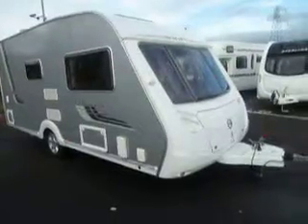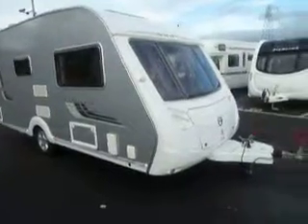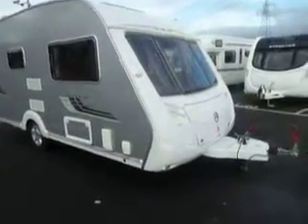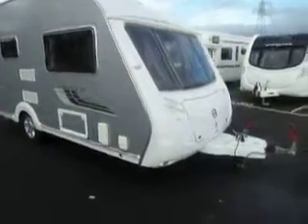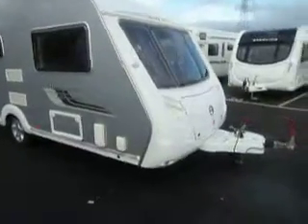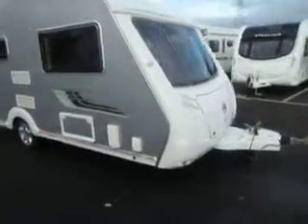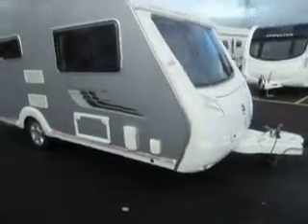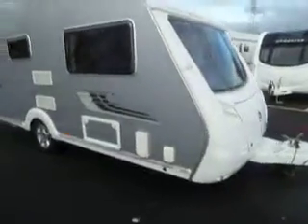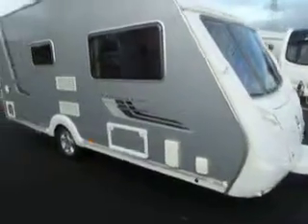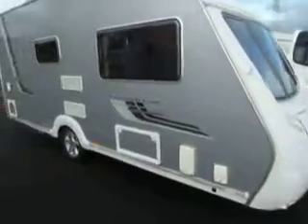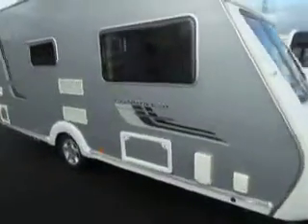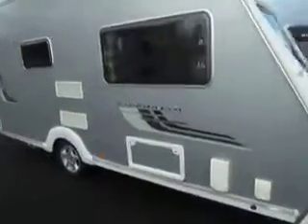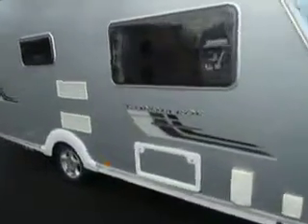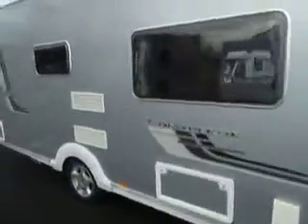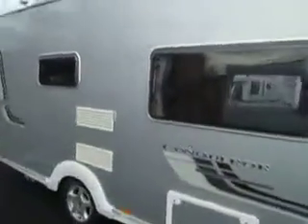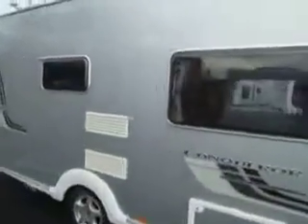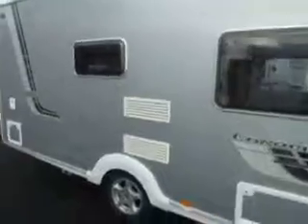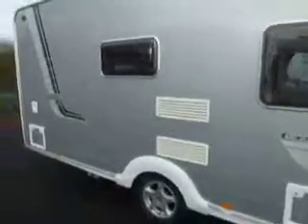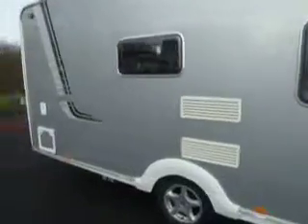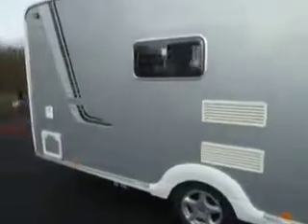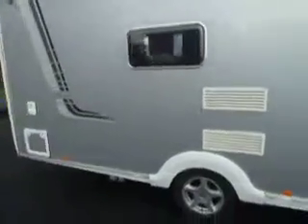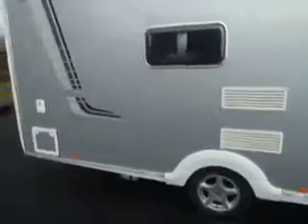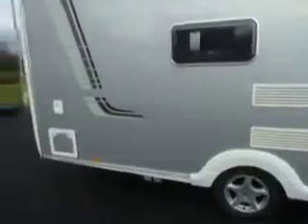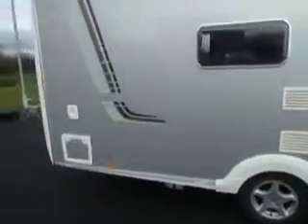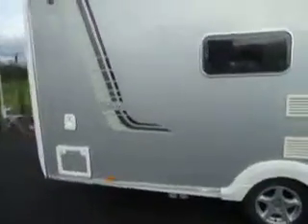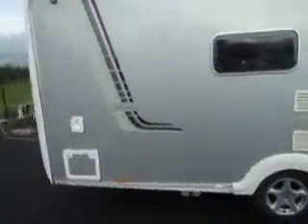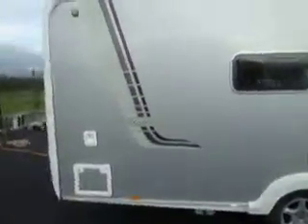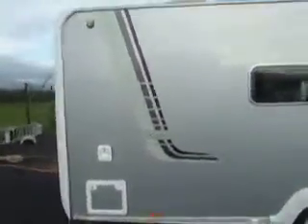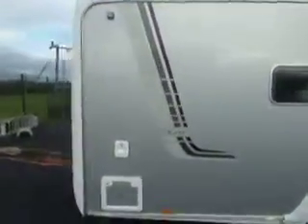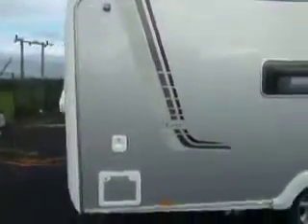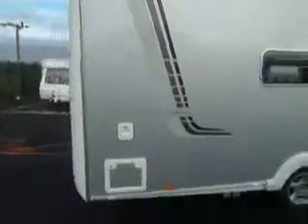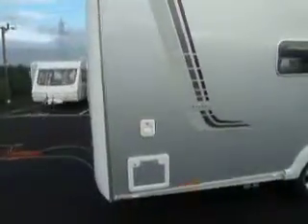Welcome to Salad Pleasure. Here we have a Swift Conqueror 480 caravan. It's a two-berth van with lovely silver sides.